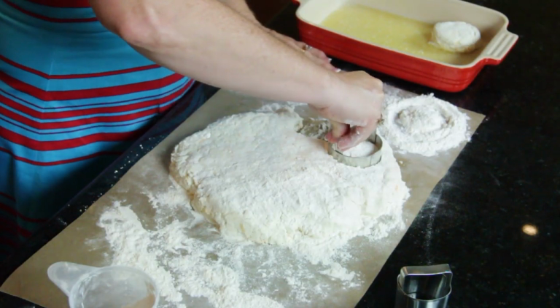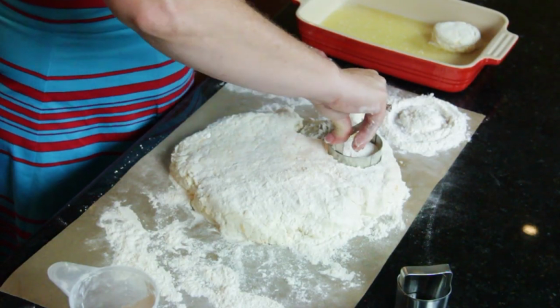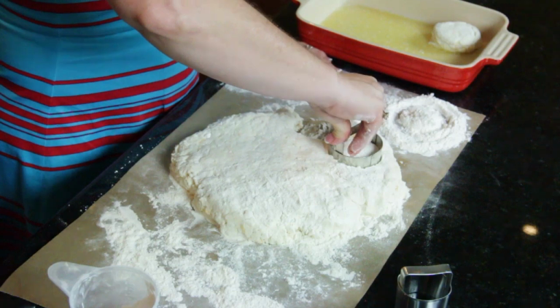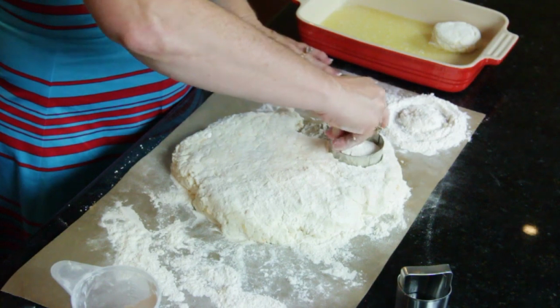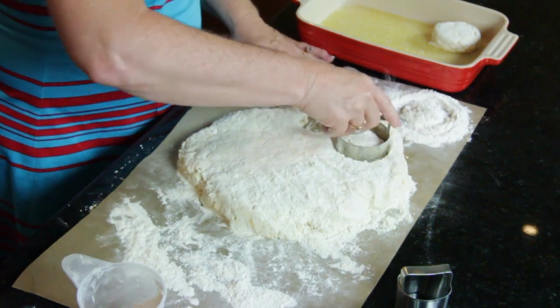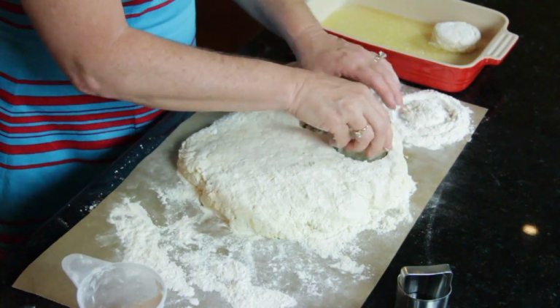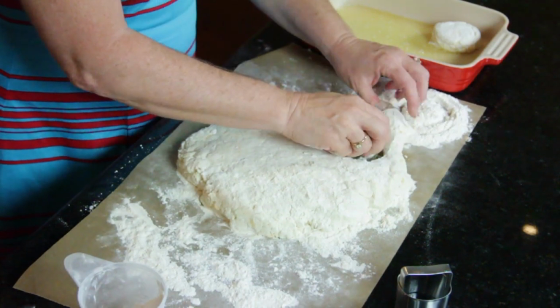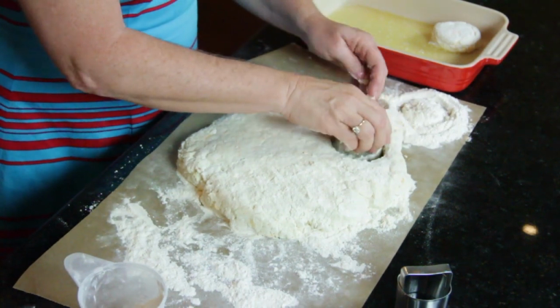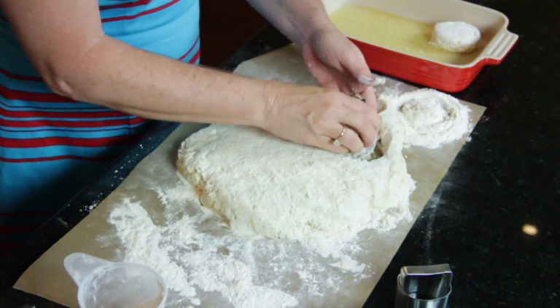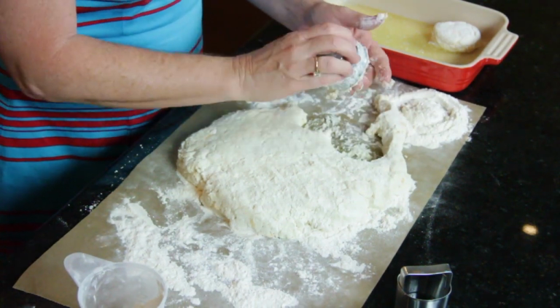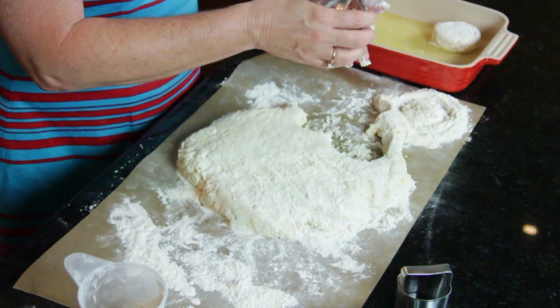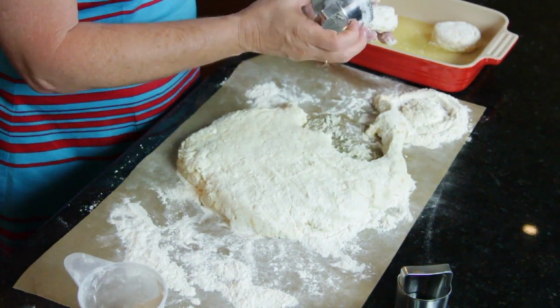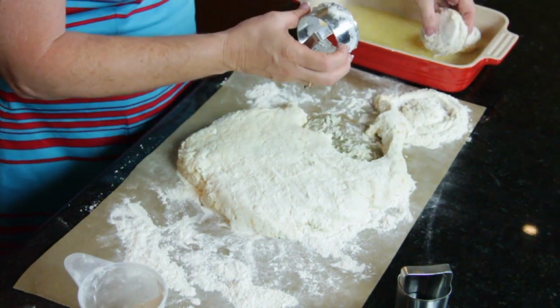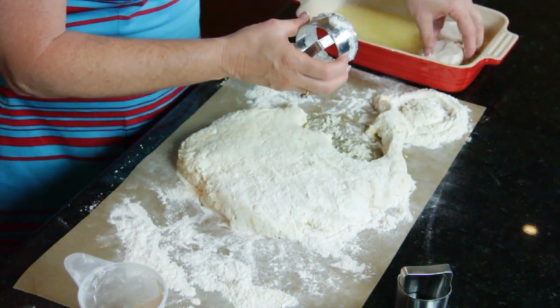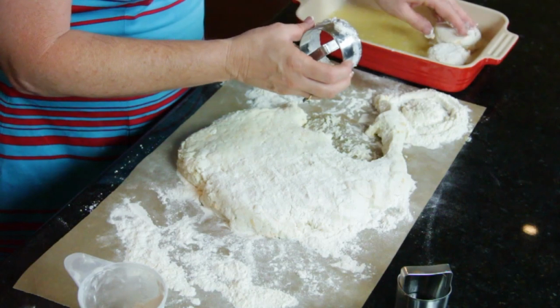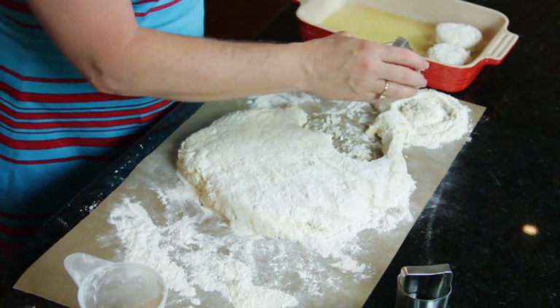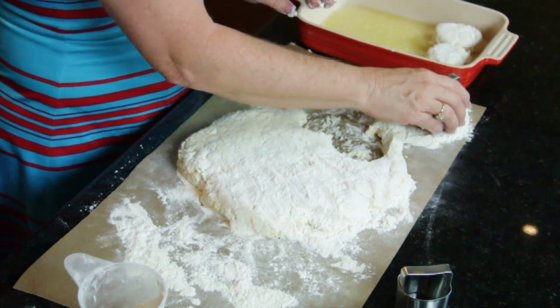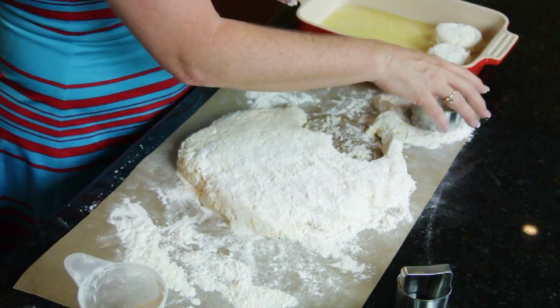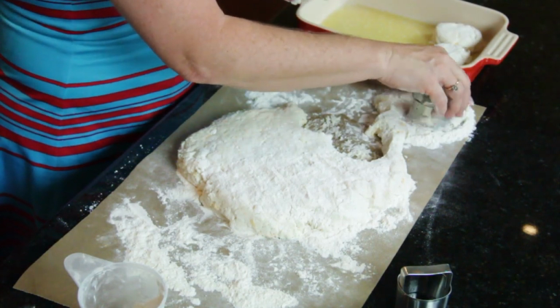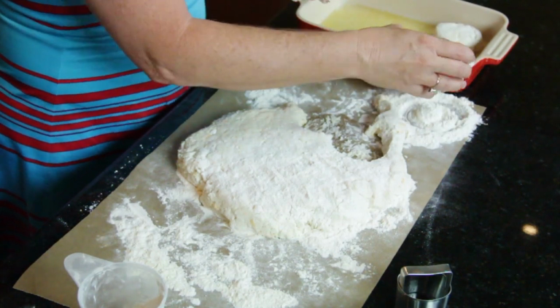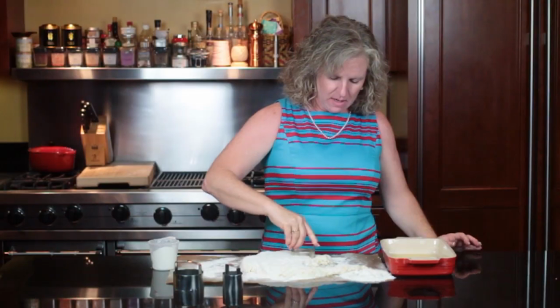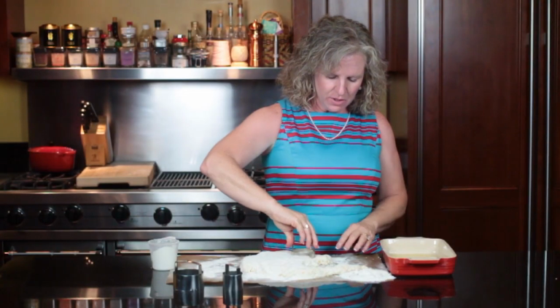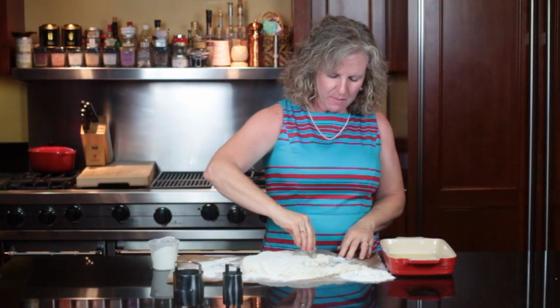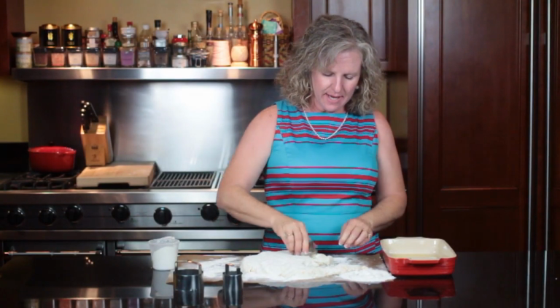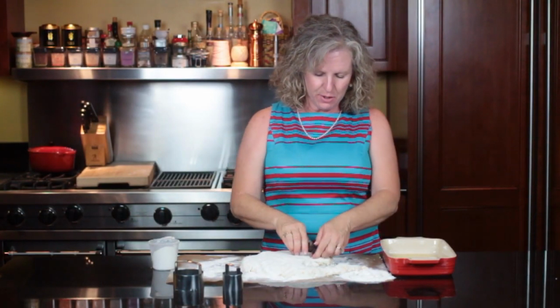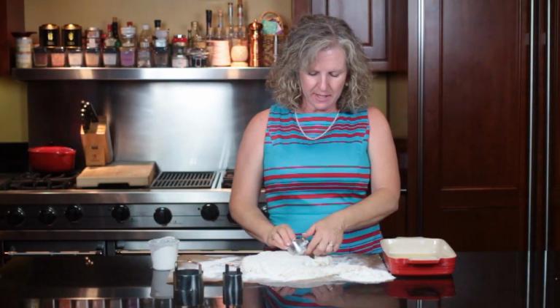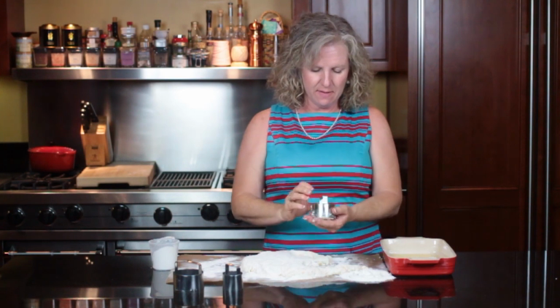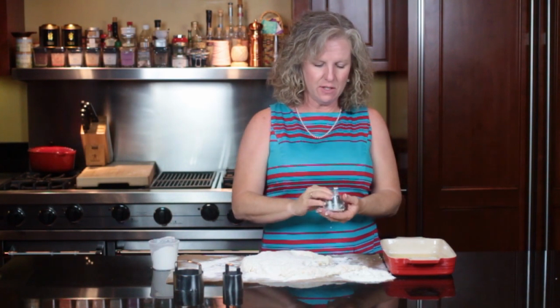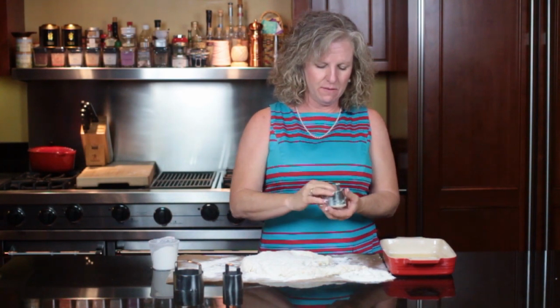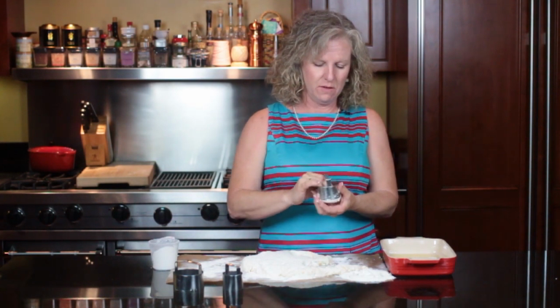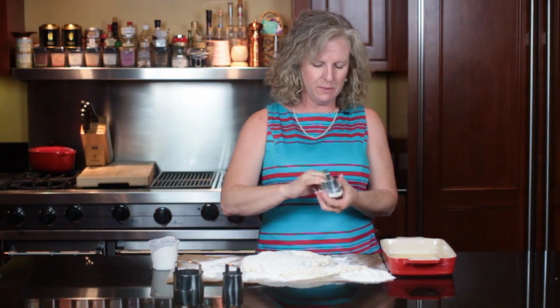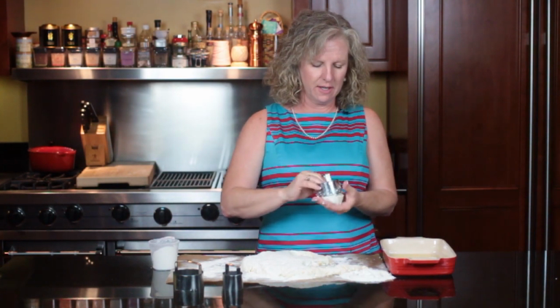You just mash it down, pull your biscuit out, and then reflour it. And then once you get them all cut and put in your pan, then you've used your biscuit cutter.